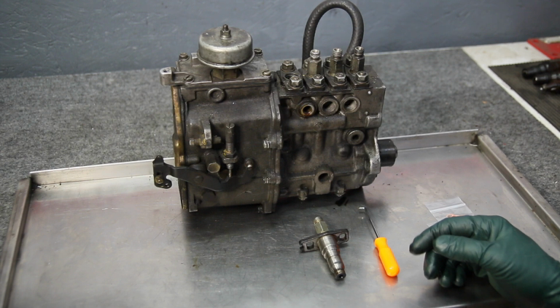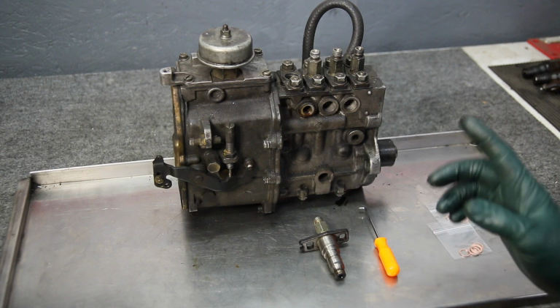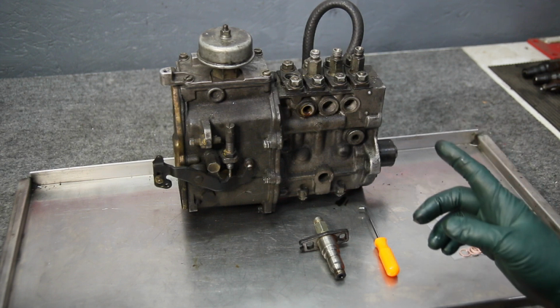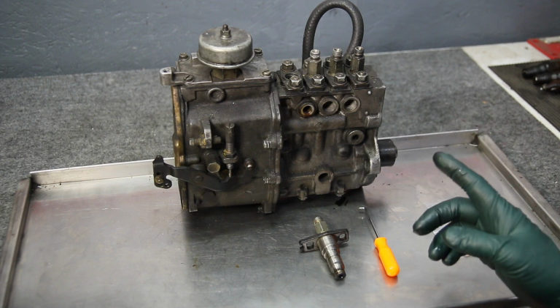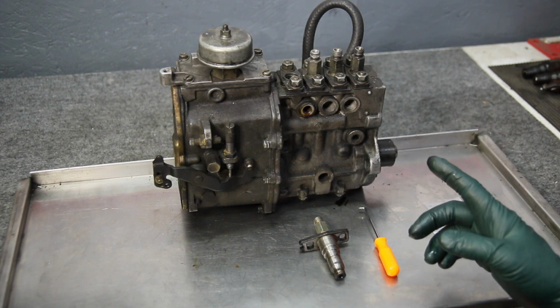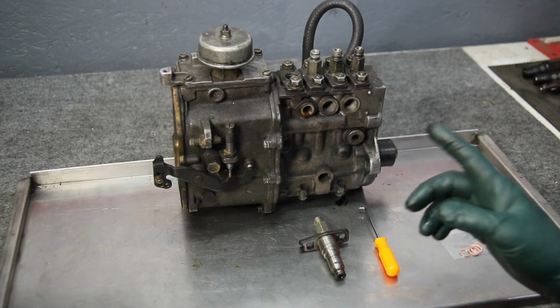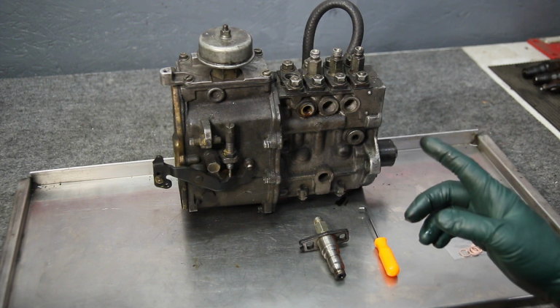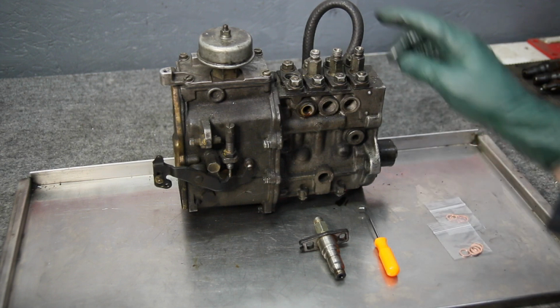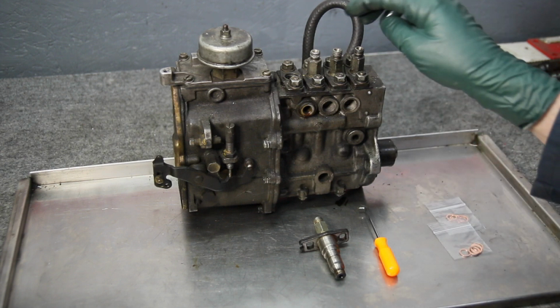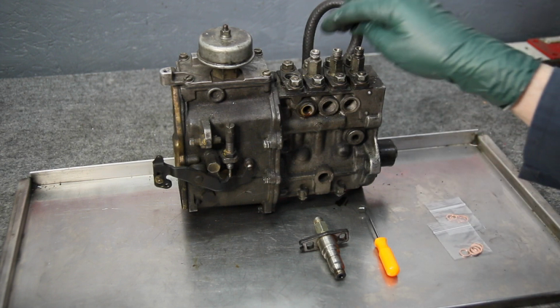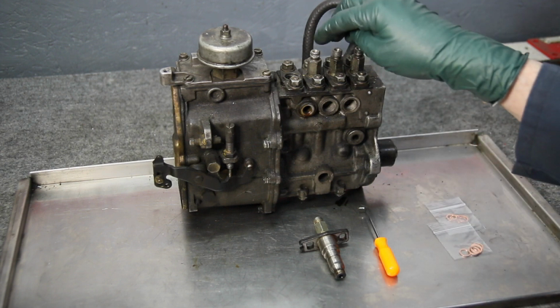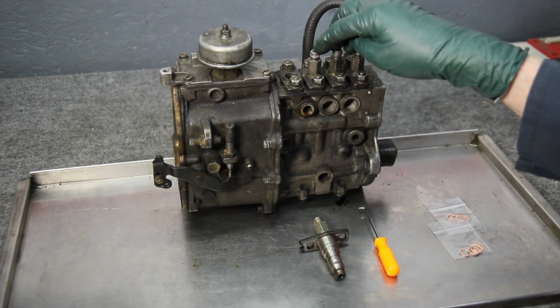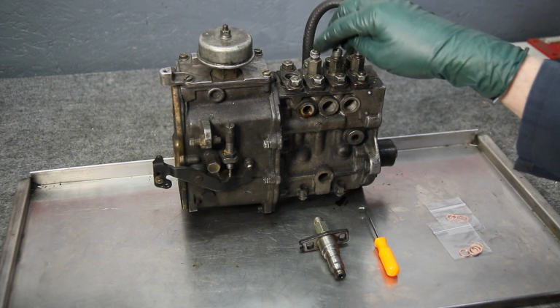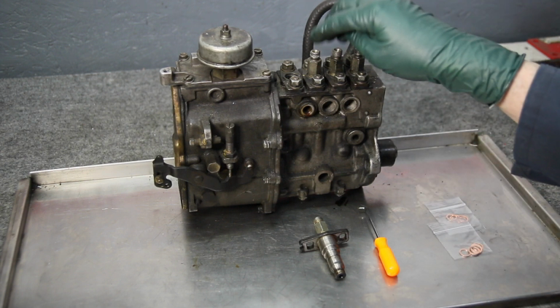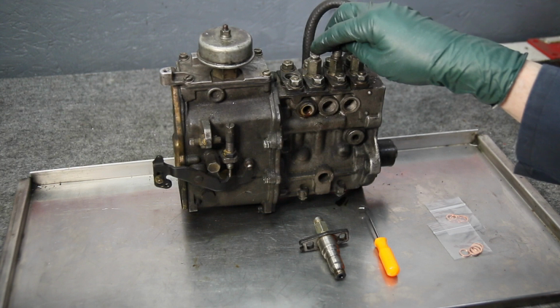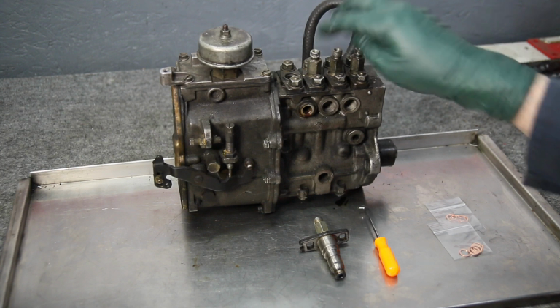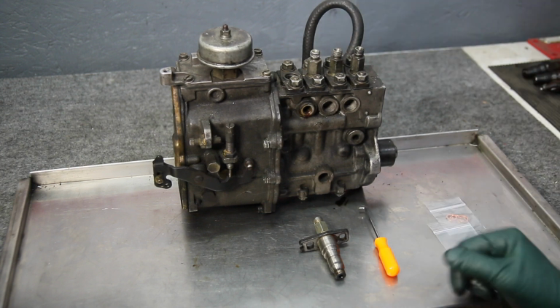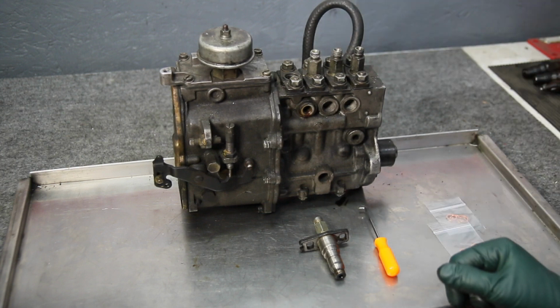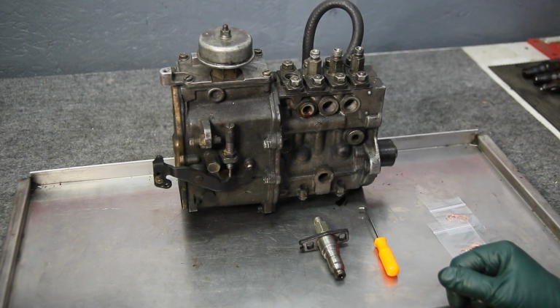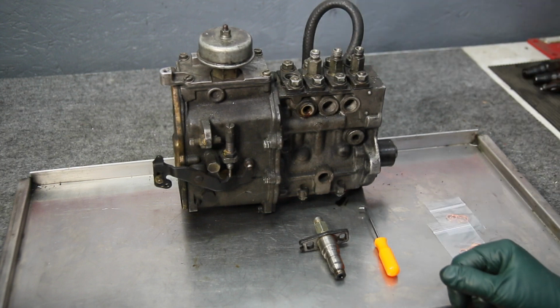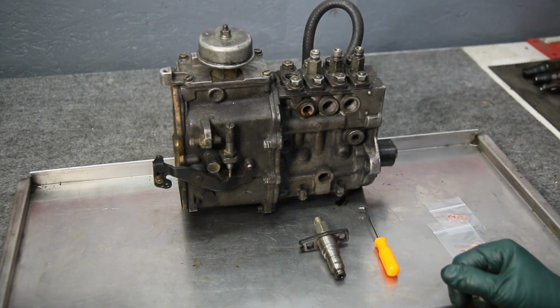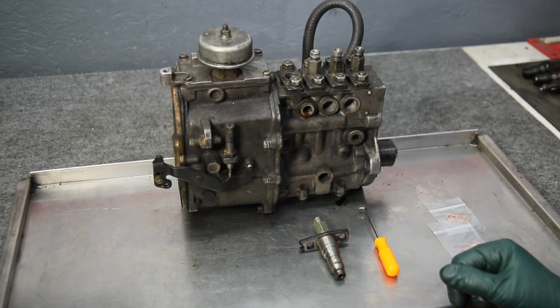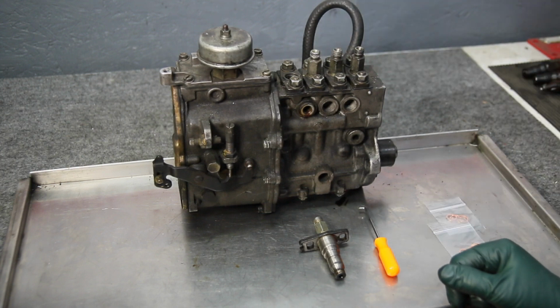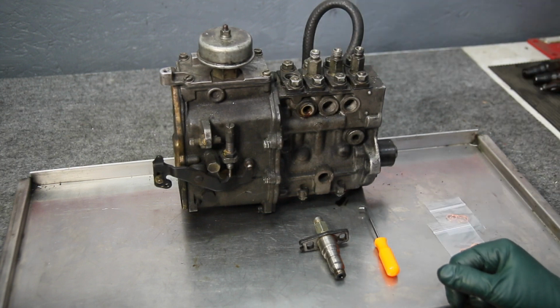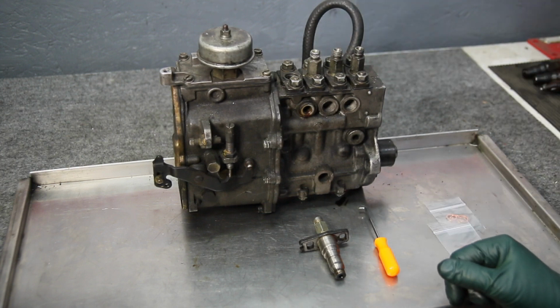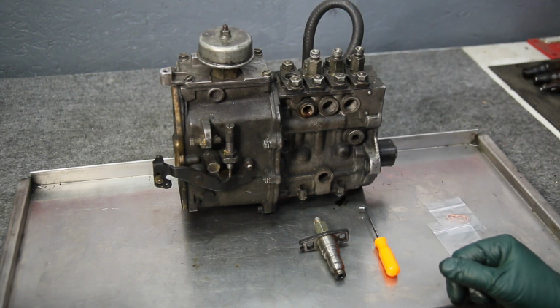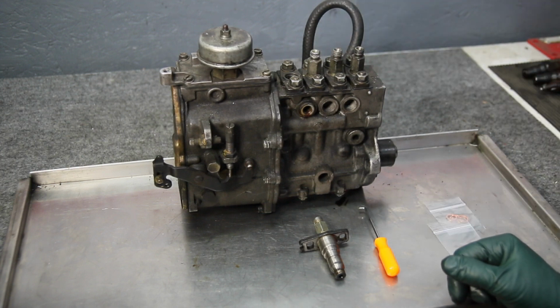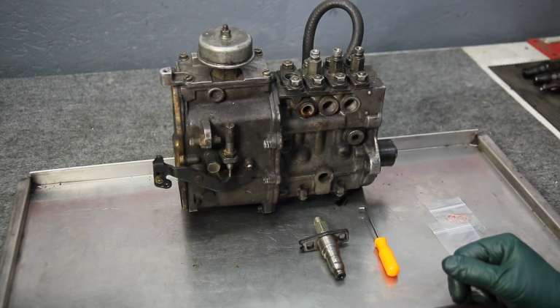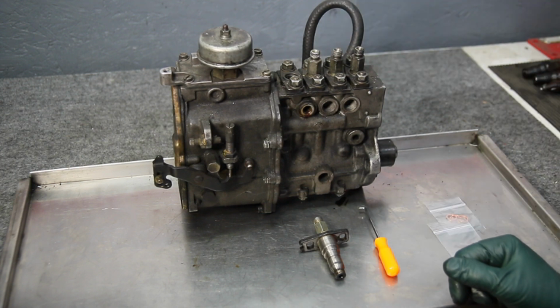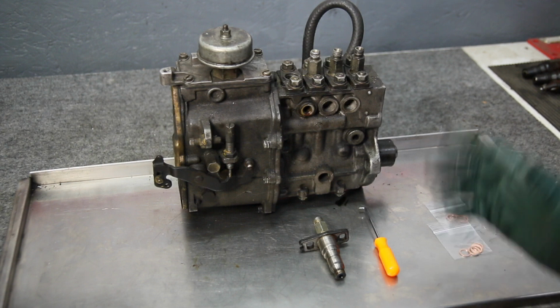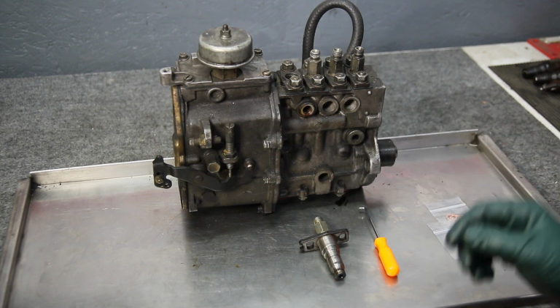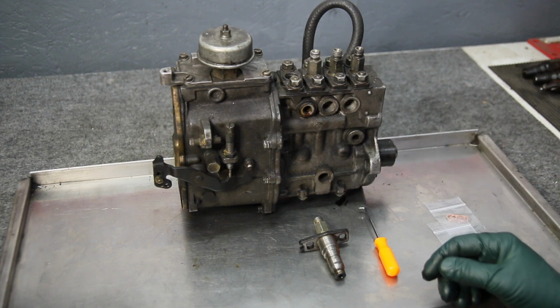One of the weak points is the delivery valves, and that's something you can service yourself if you do it properly. I'm going to emphasize properly.